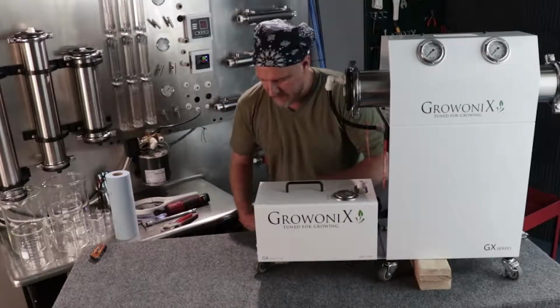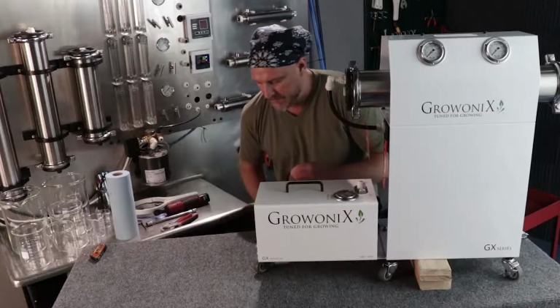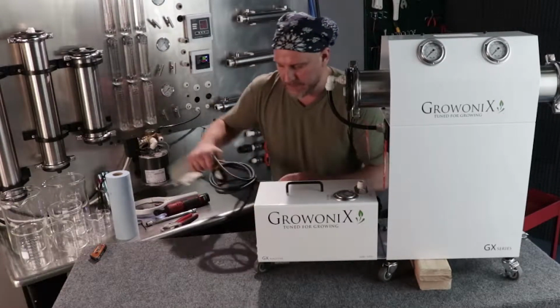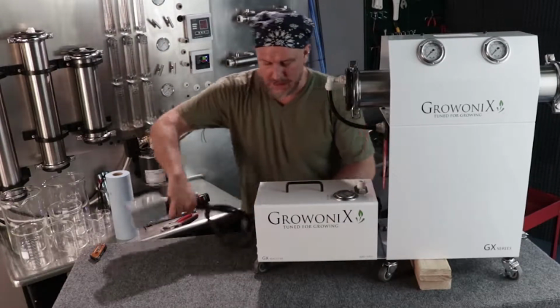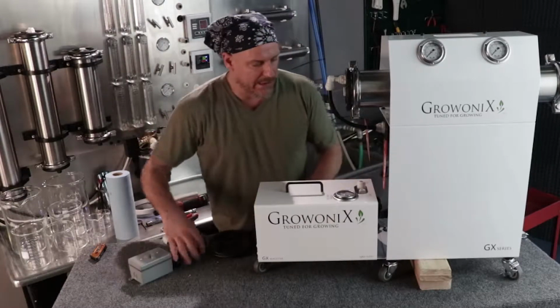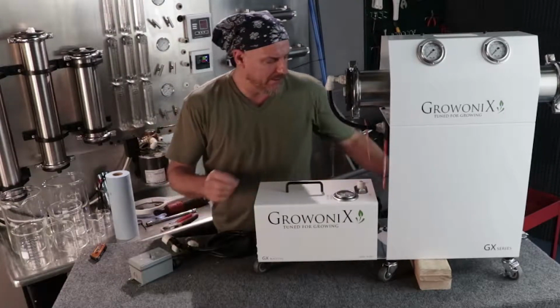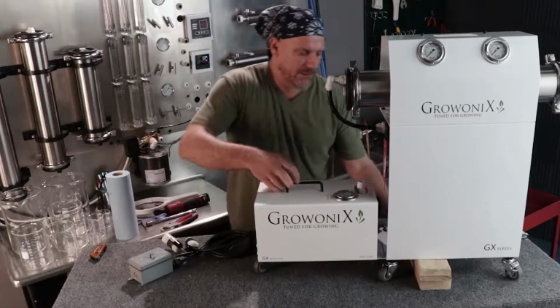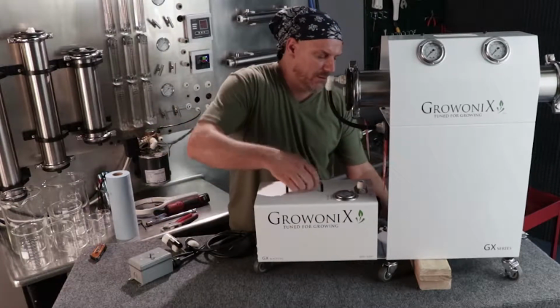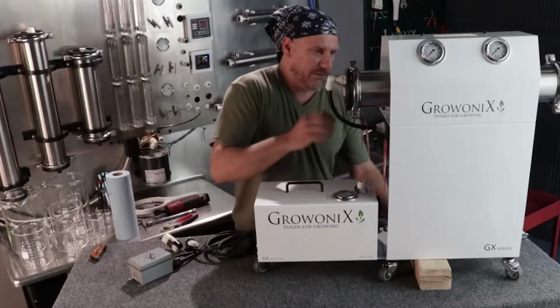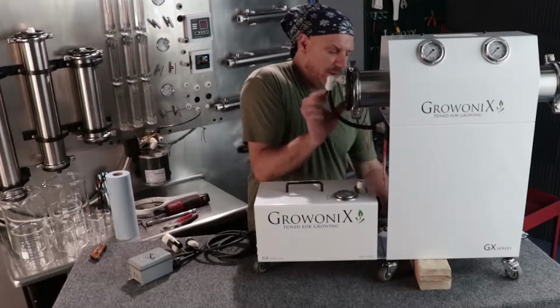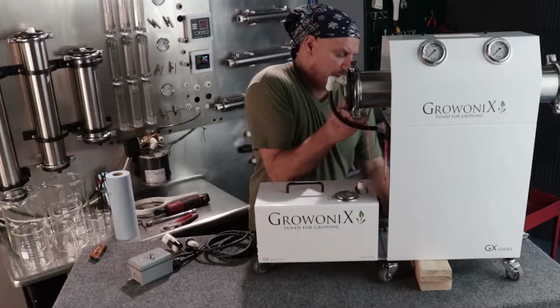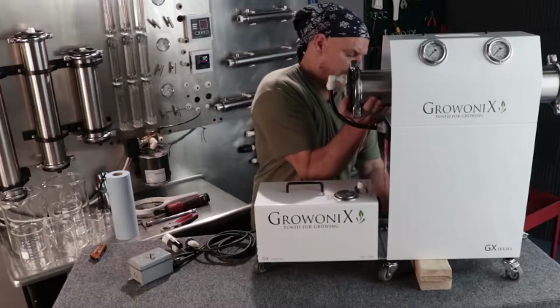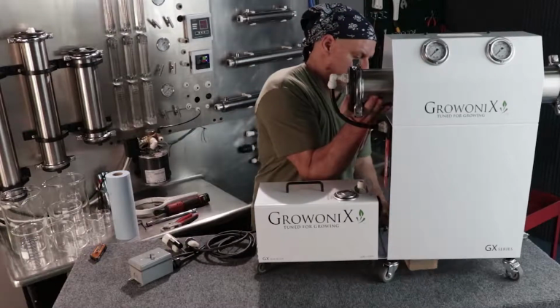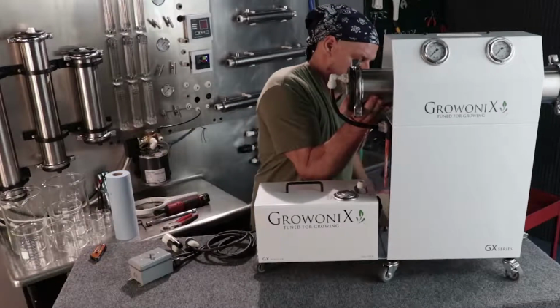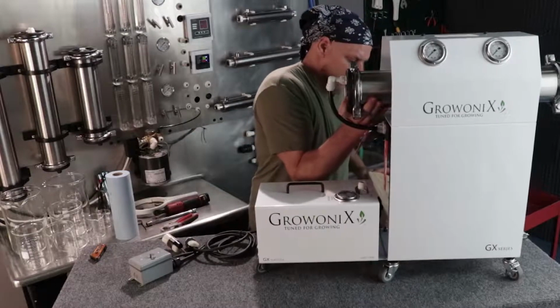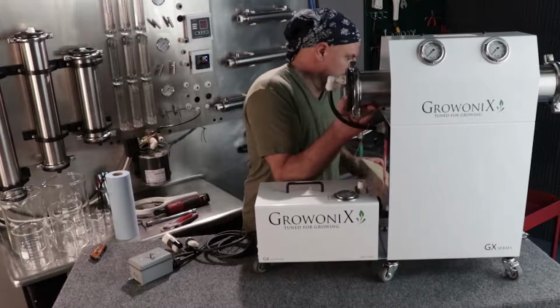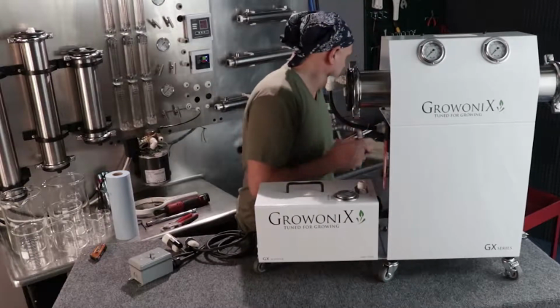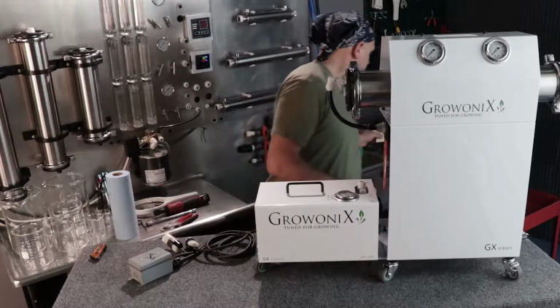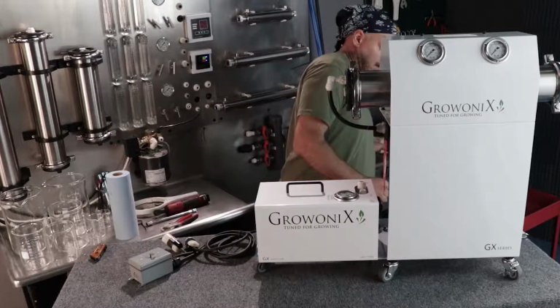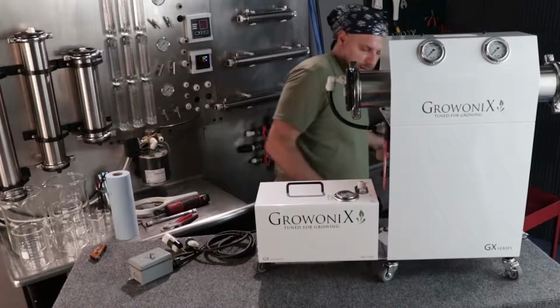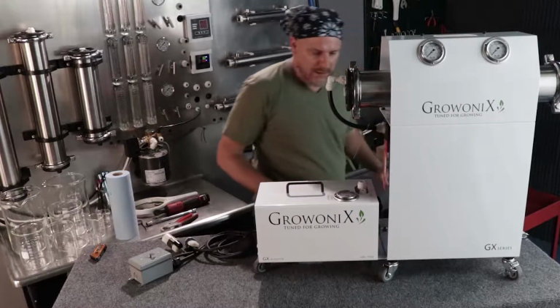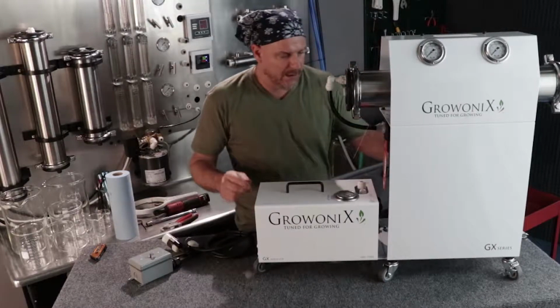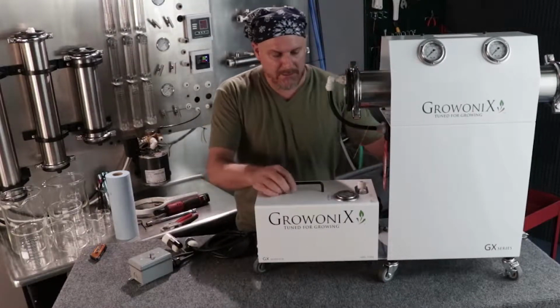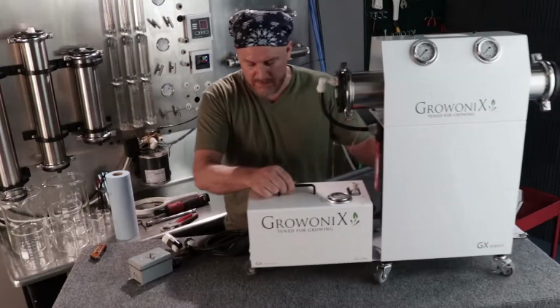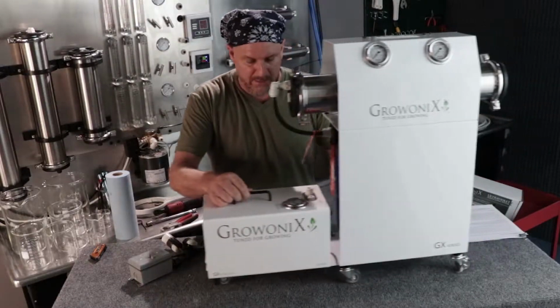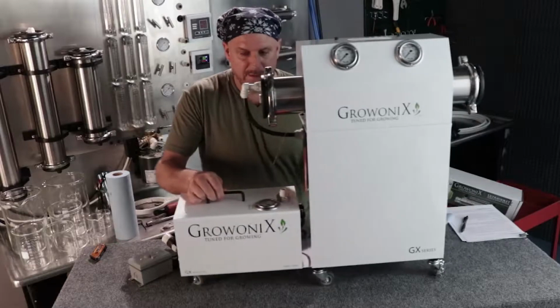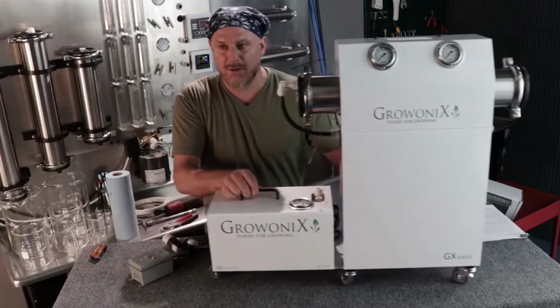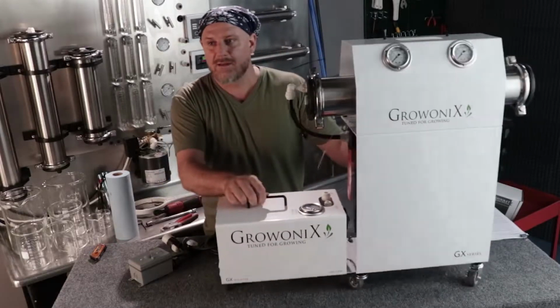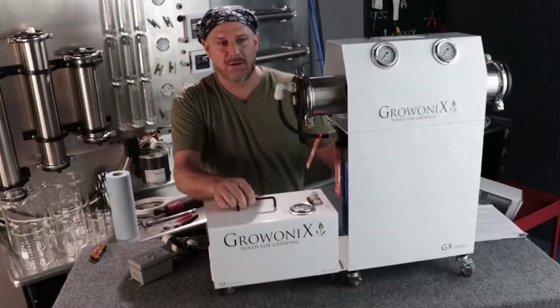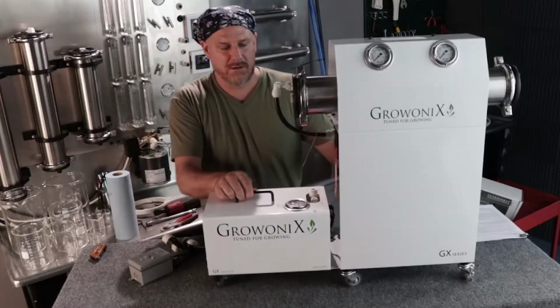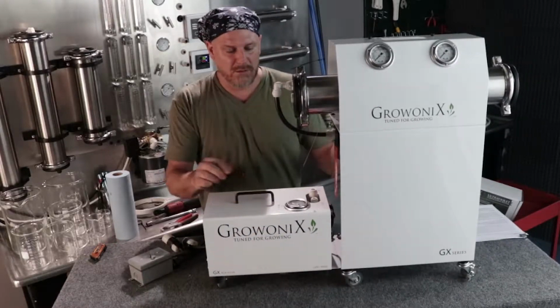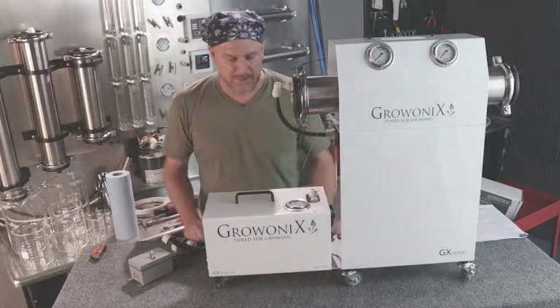Here's the power cord. Now I'm going to remove the wood underneath, and the unit is all together rolling as one cool water filter.